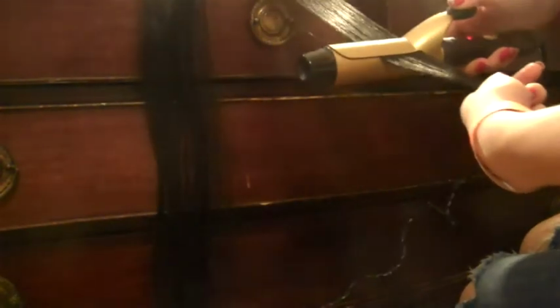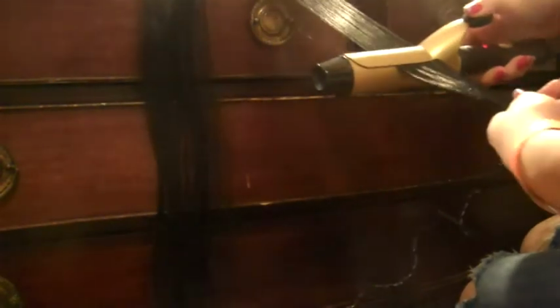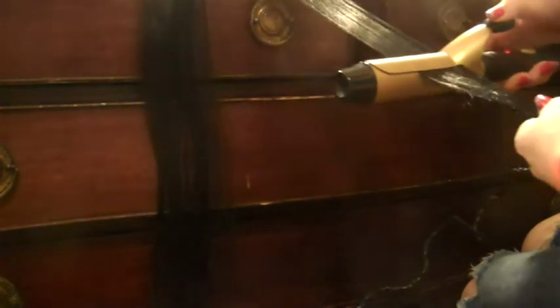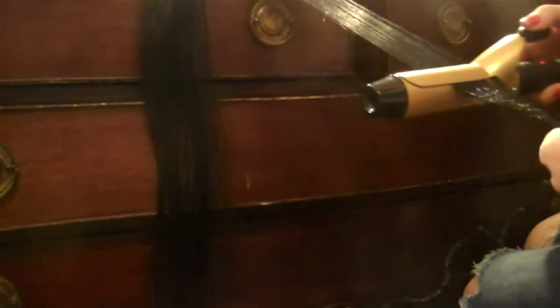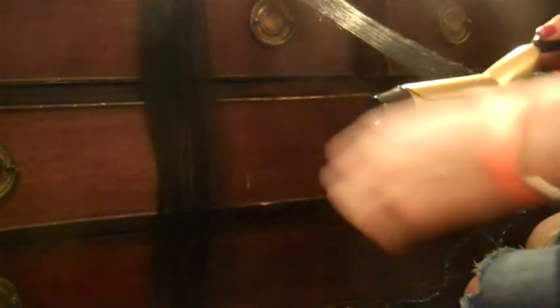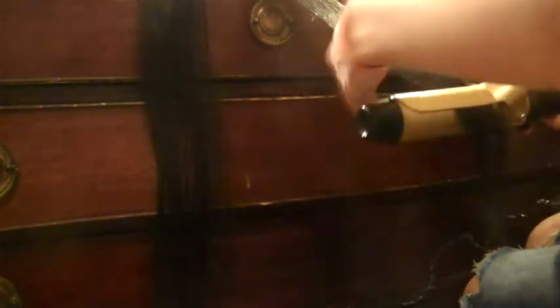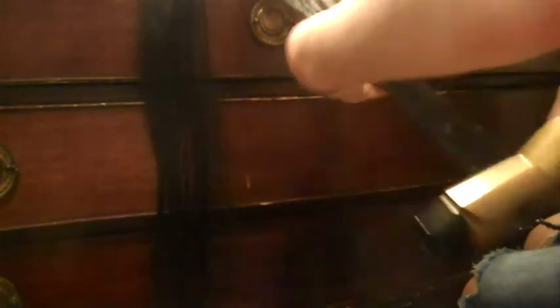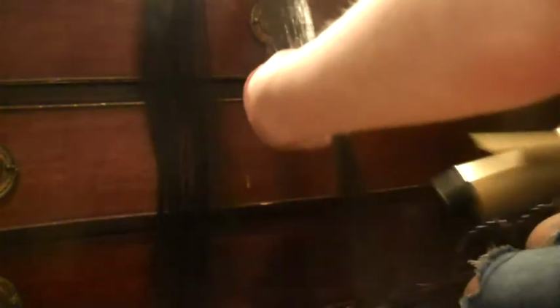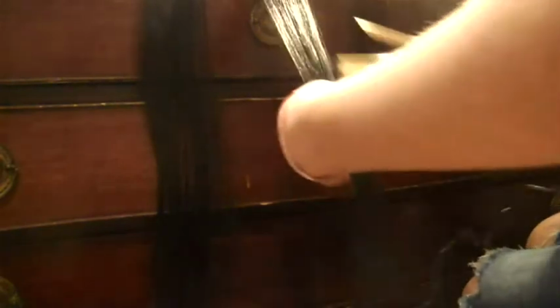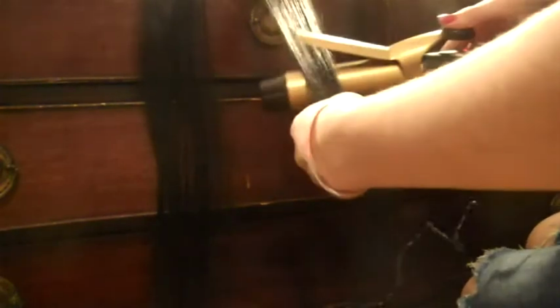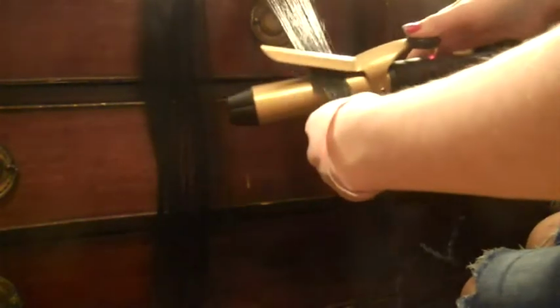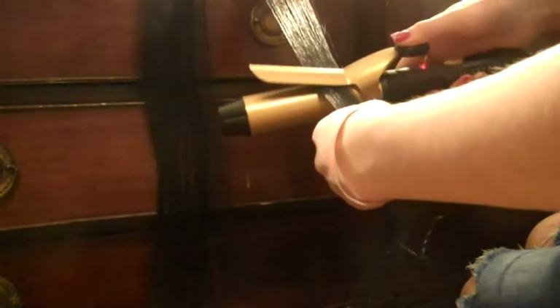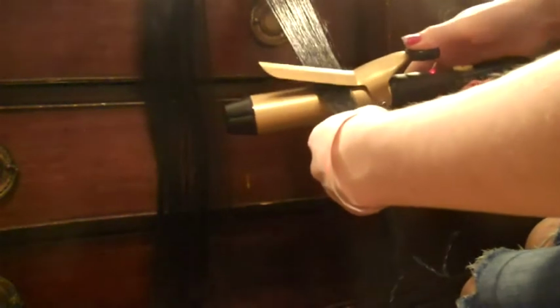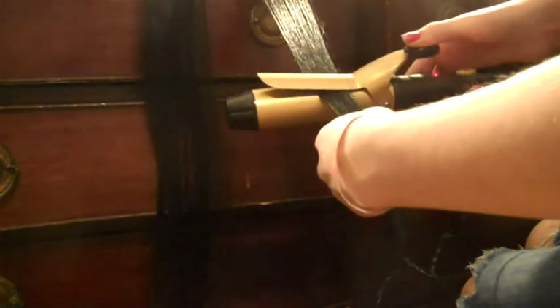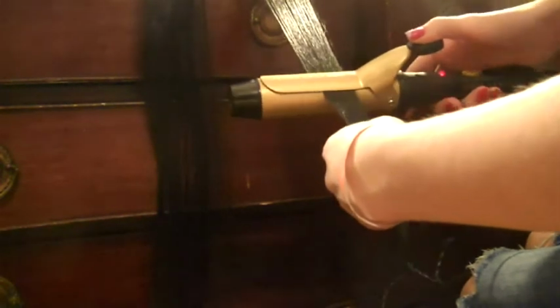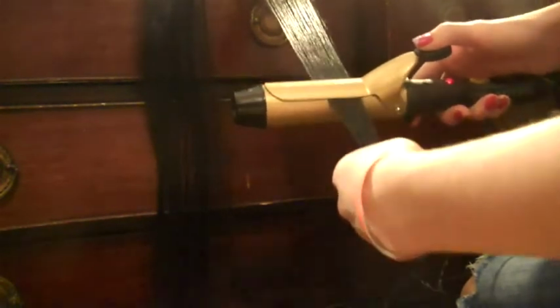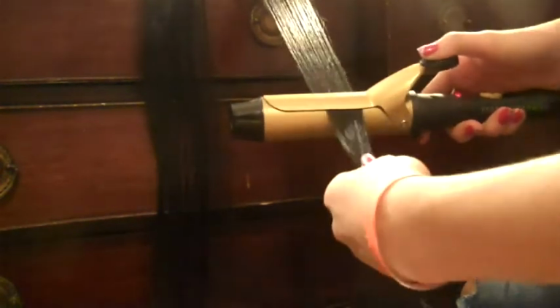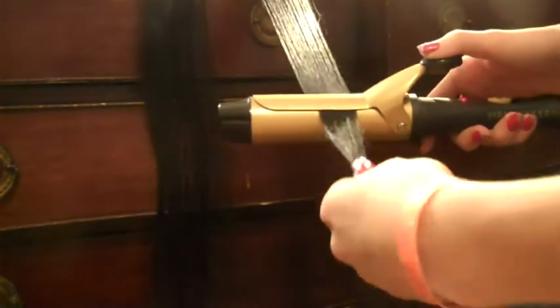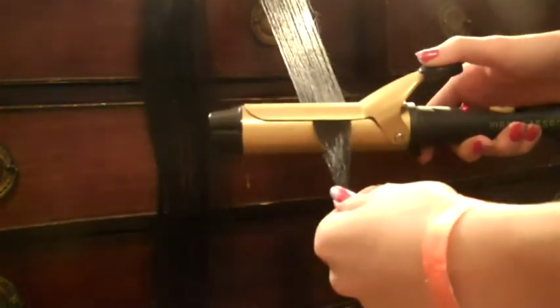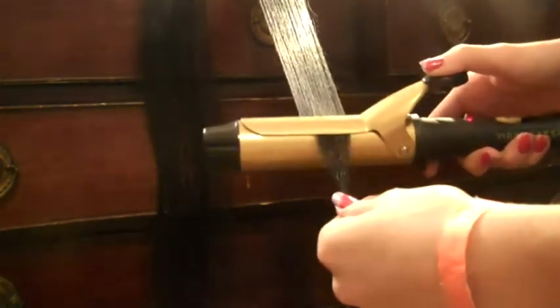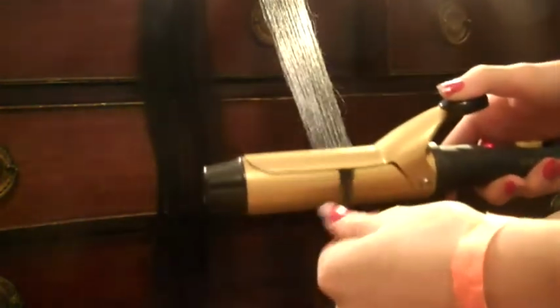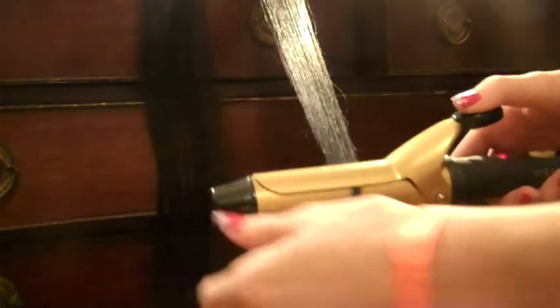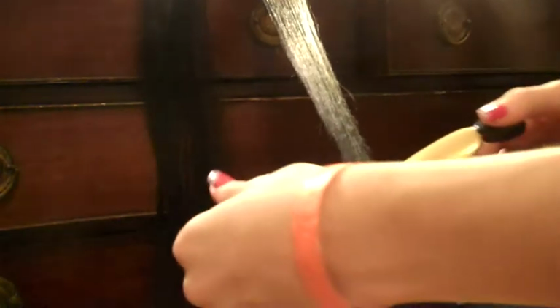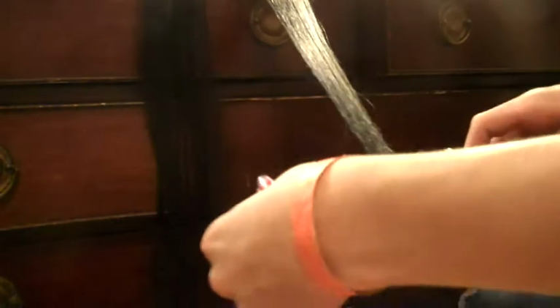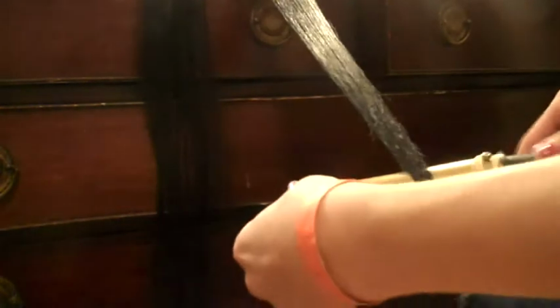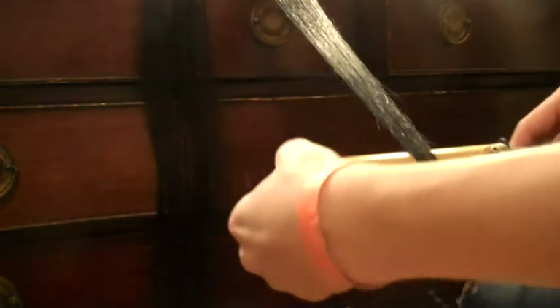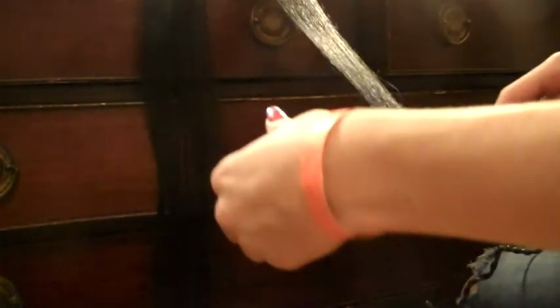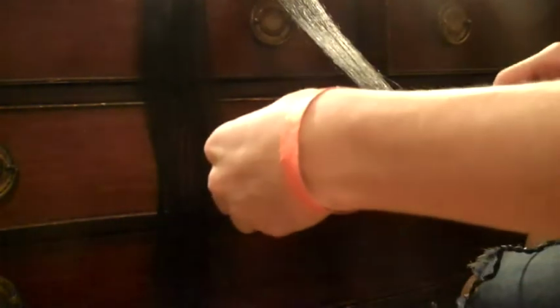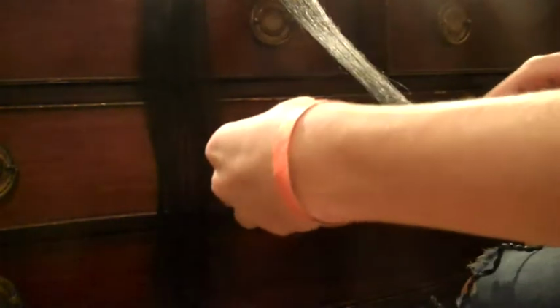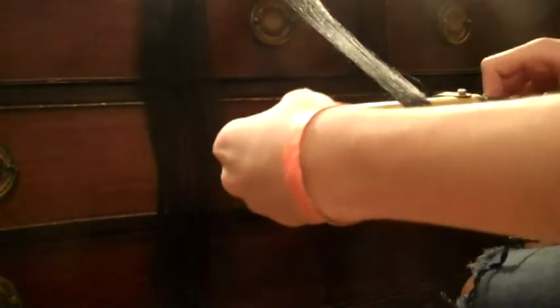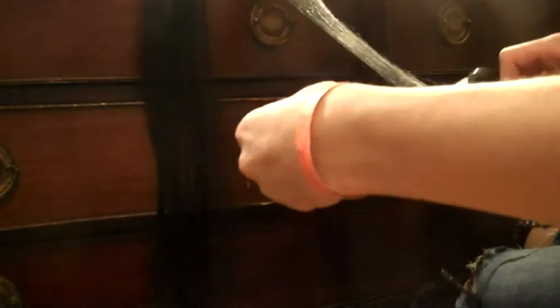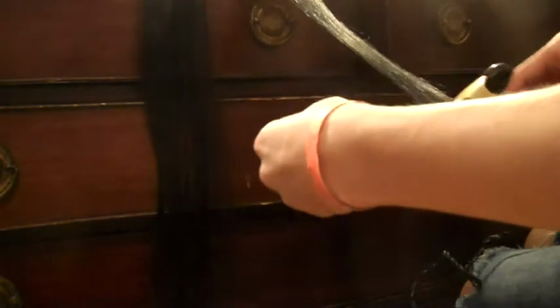If your curling iron is hot, you can begin curling. Gently release the extensions from the curling iron — that will be sure to make your hair extensions perfectly curly.